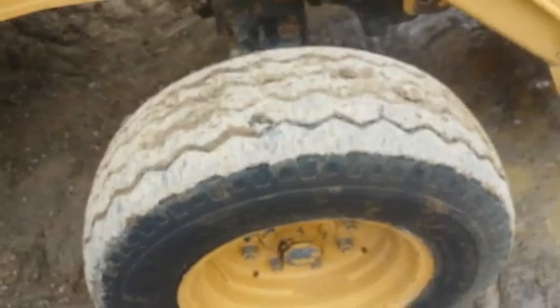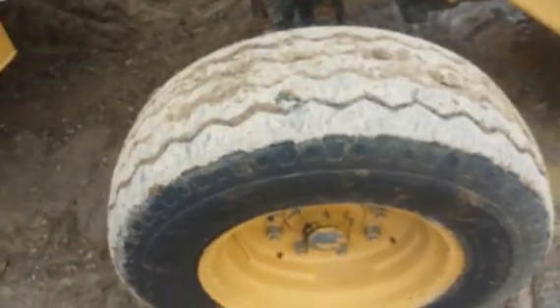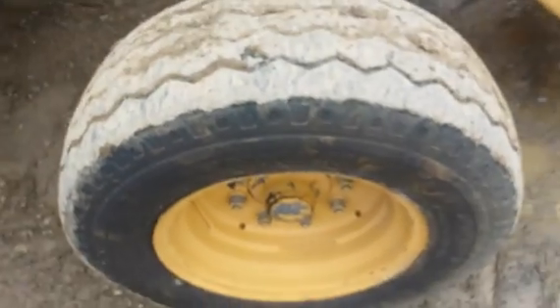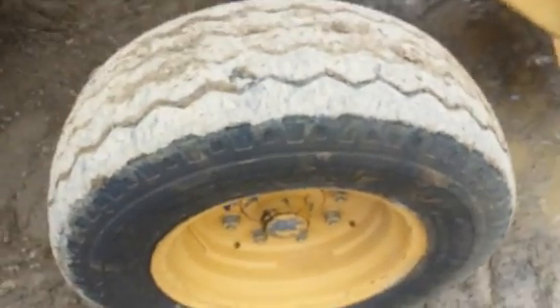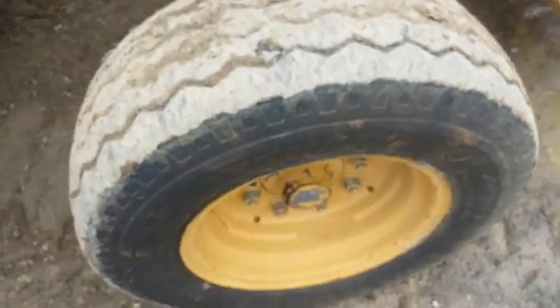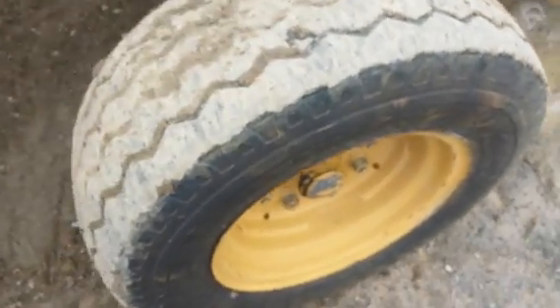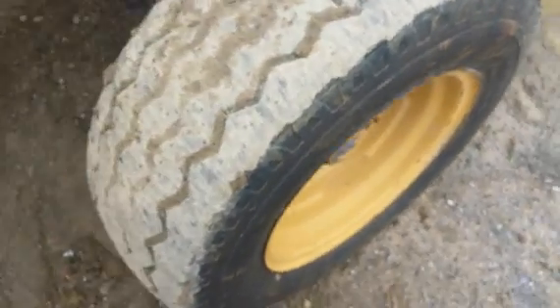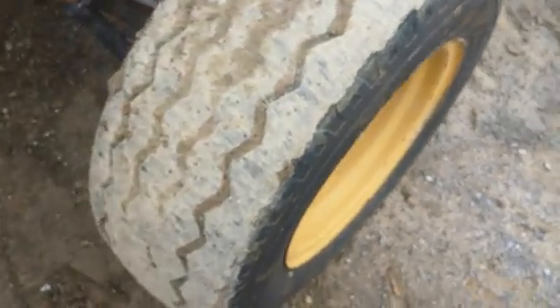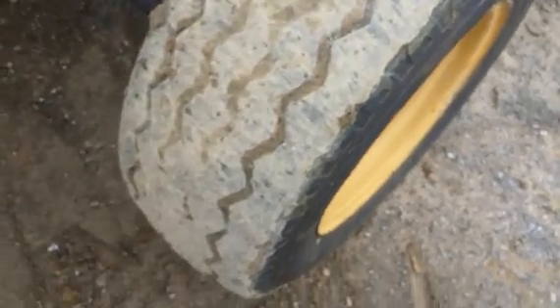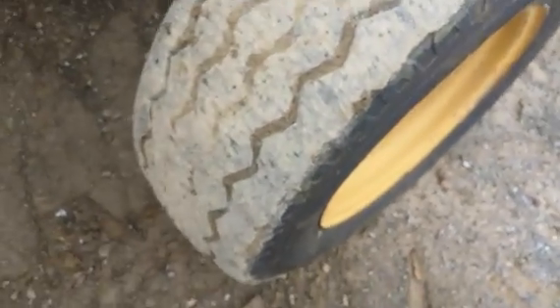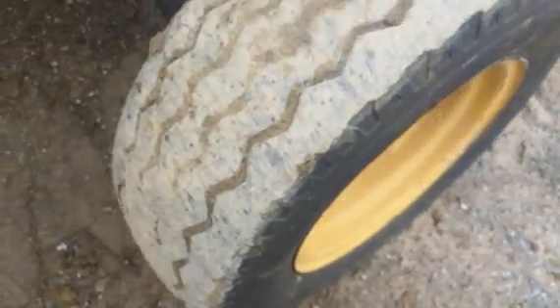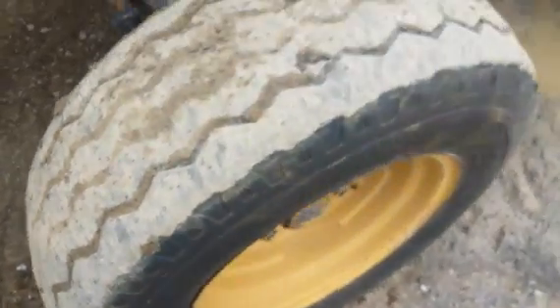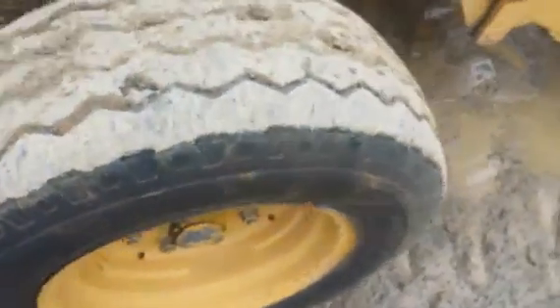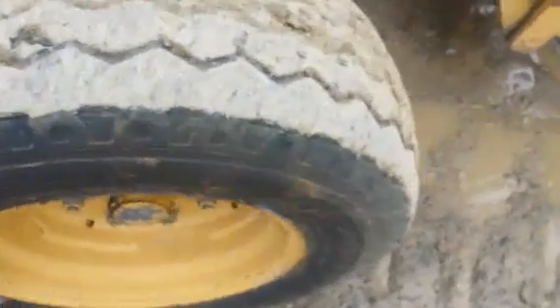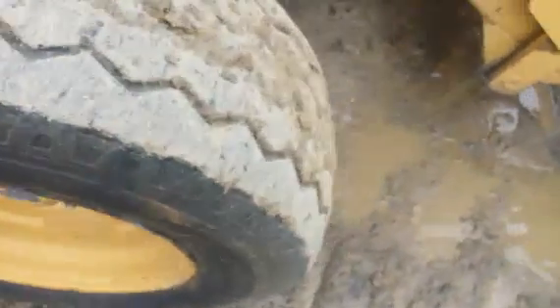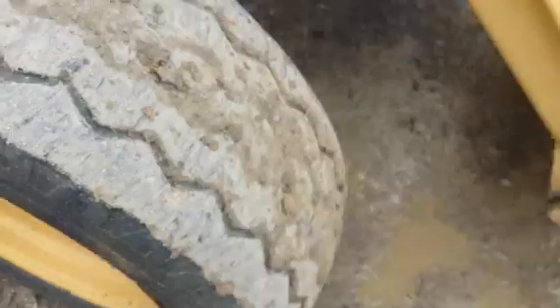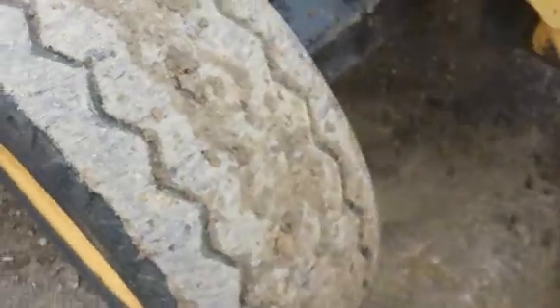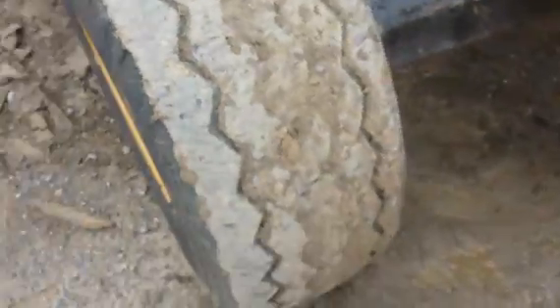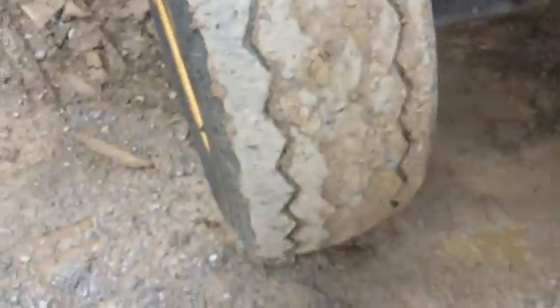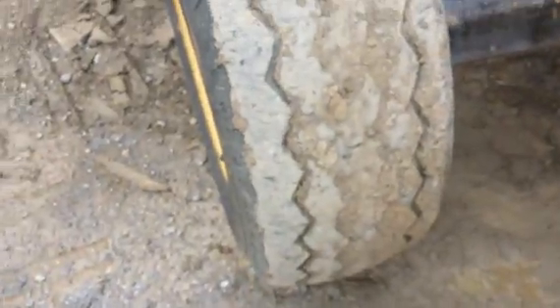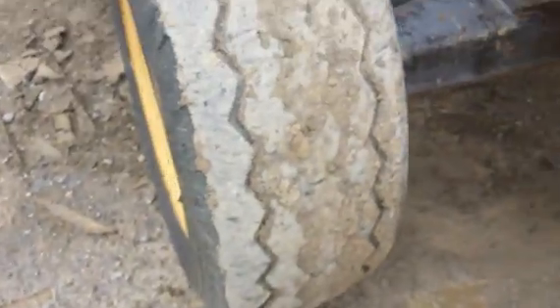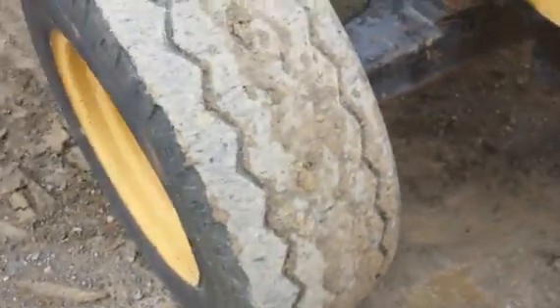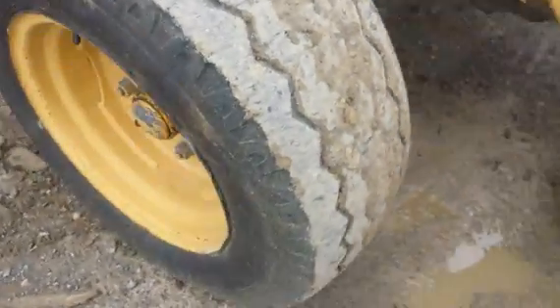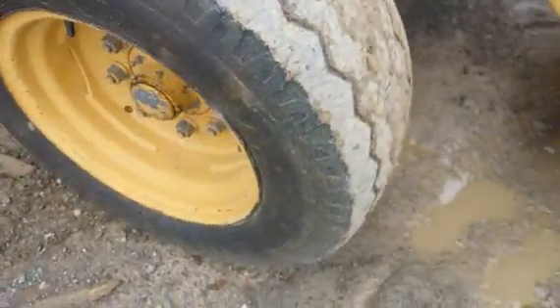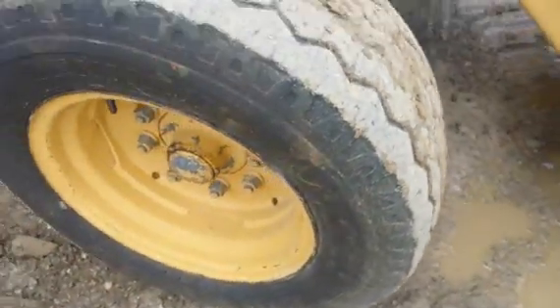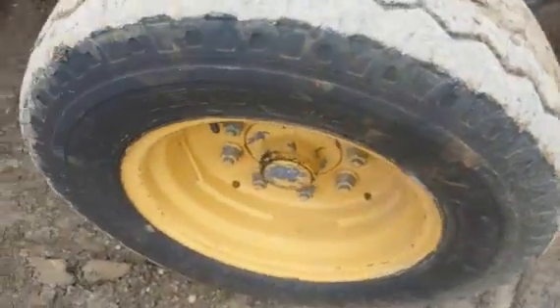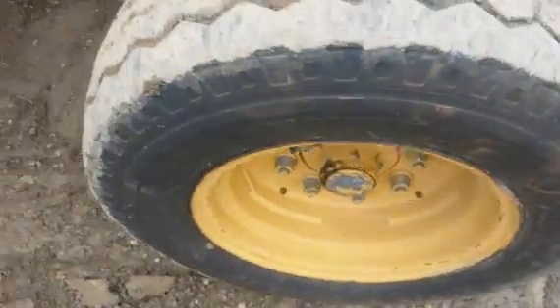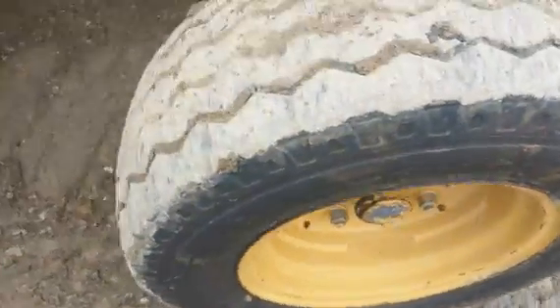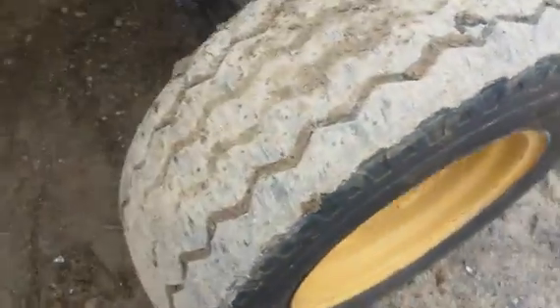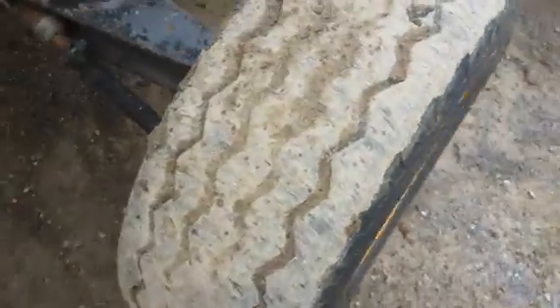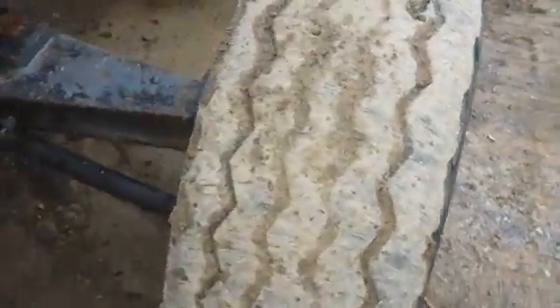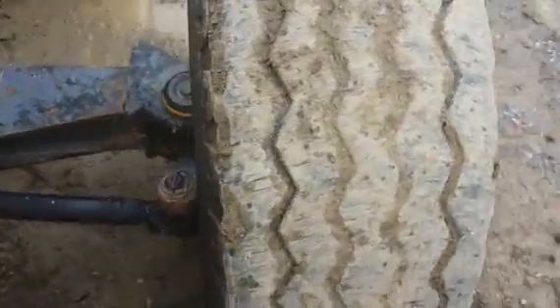First we have the front right tire here. It's in about 60% life left condition, and it's in very good operating shape.